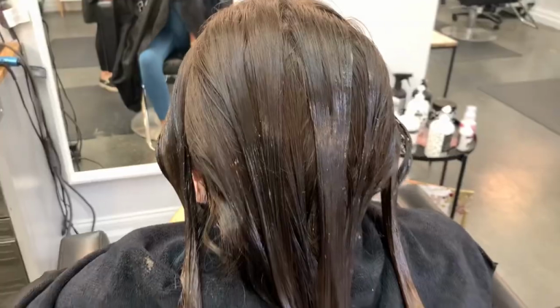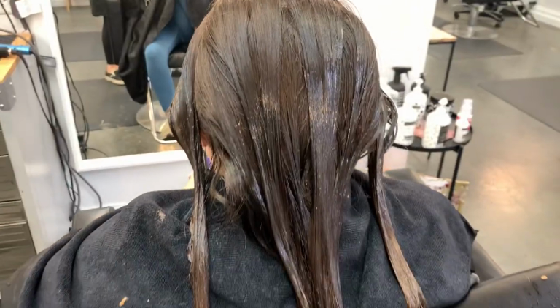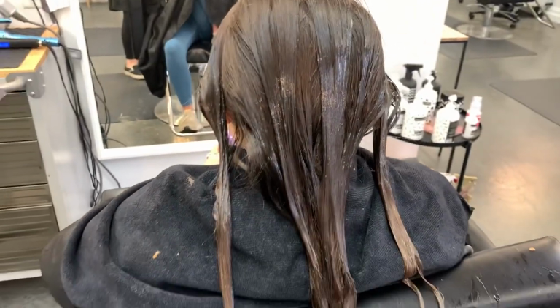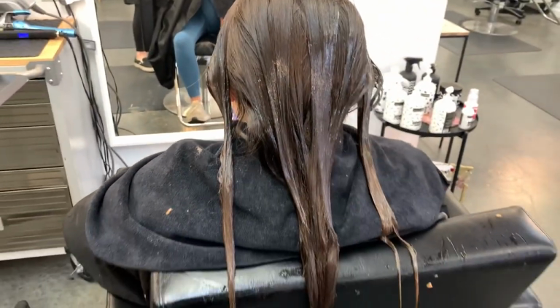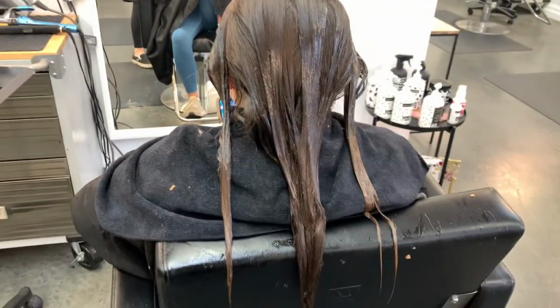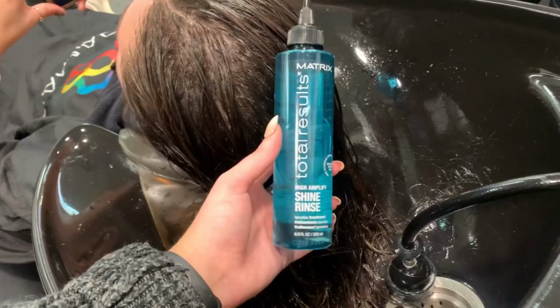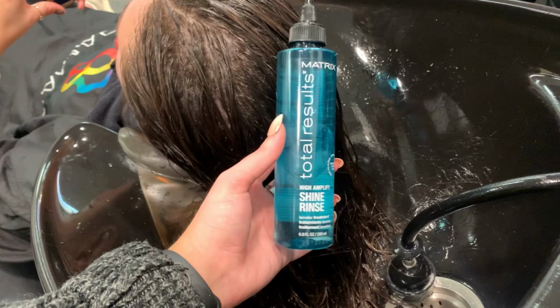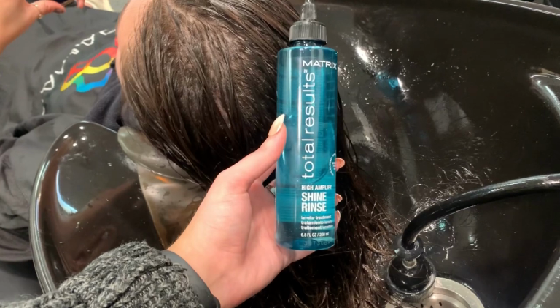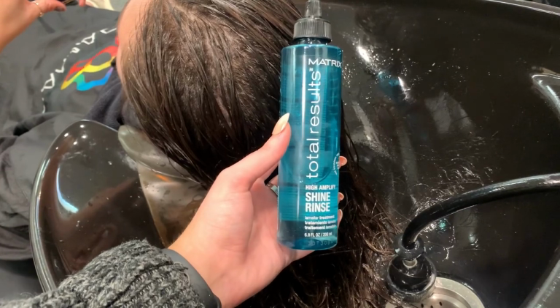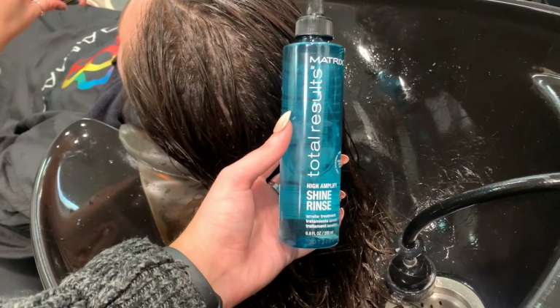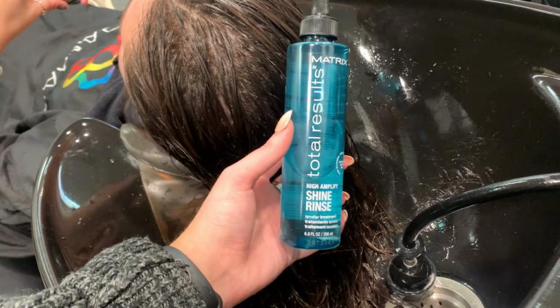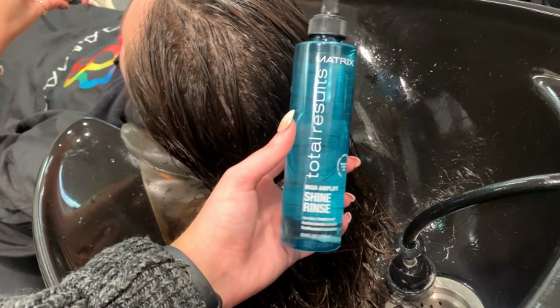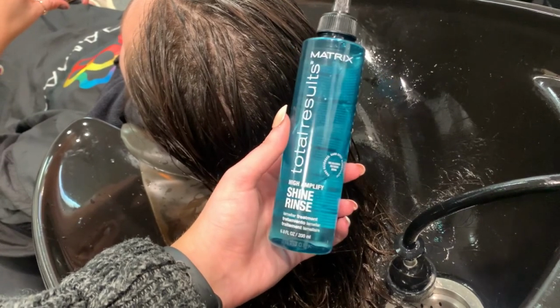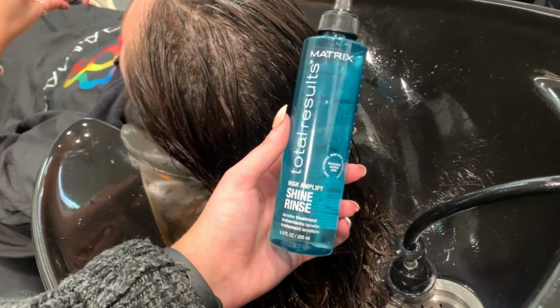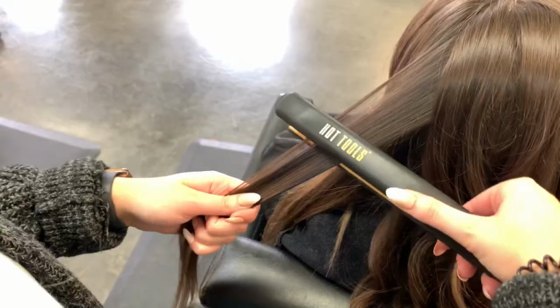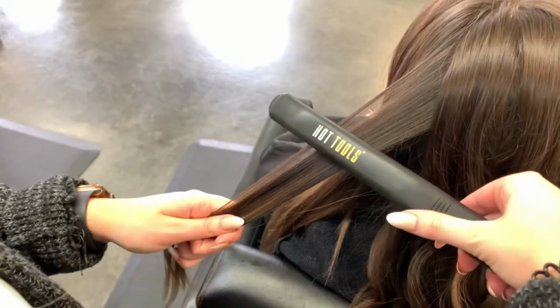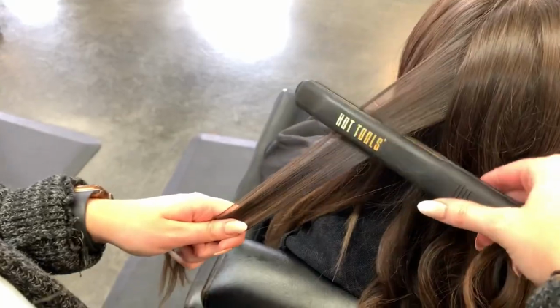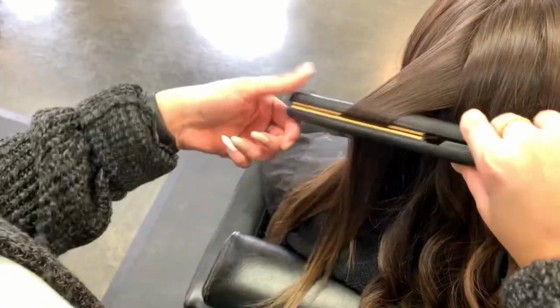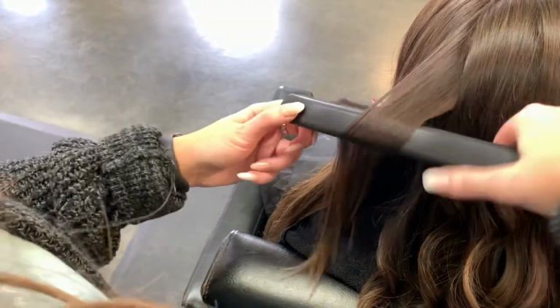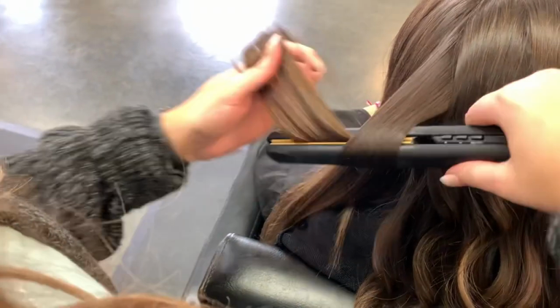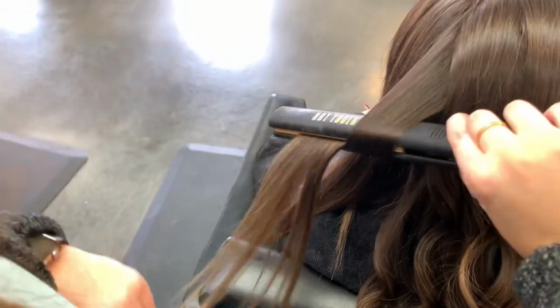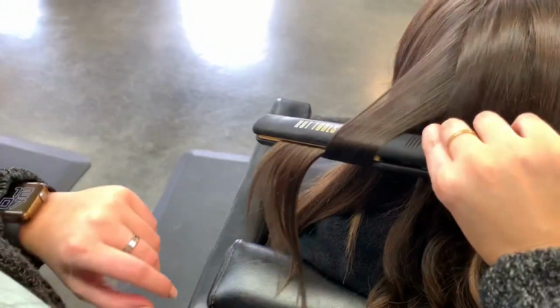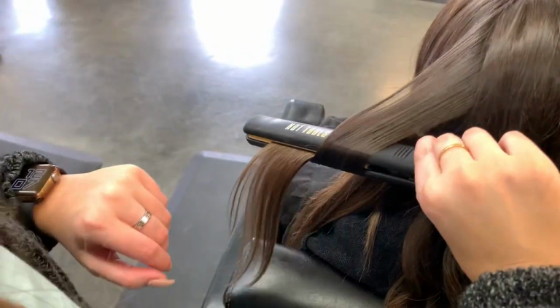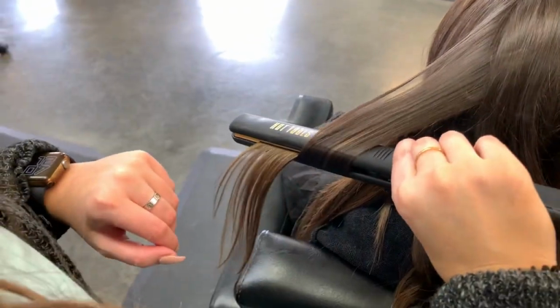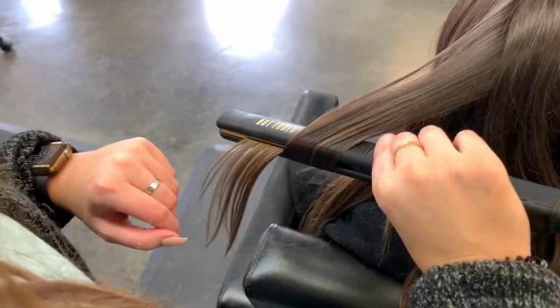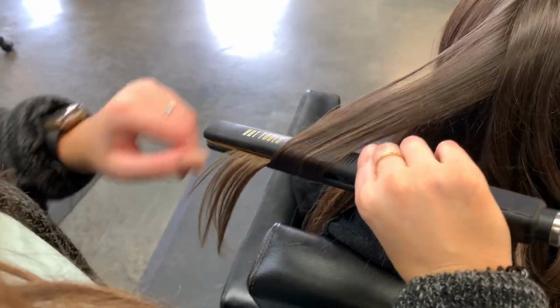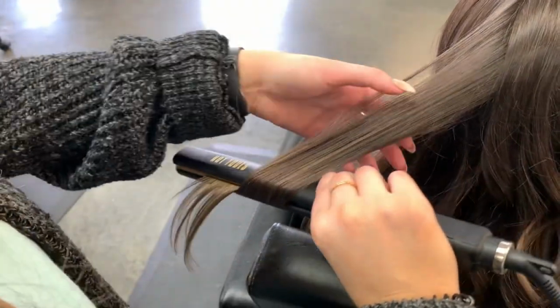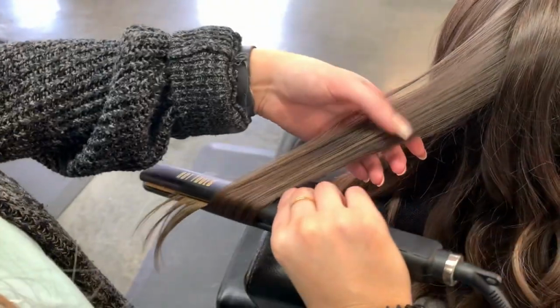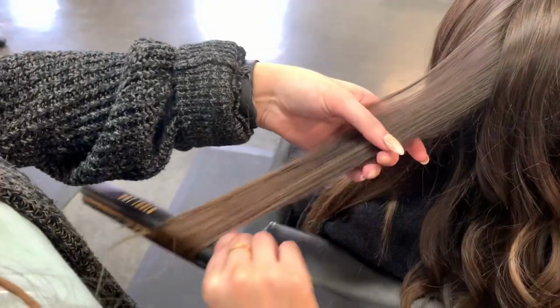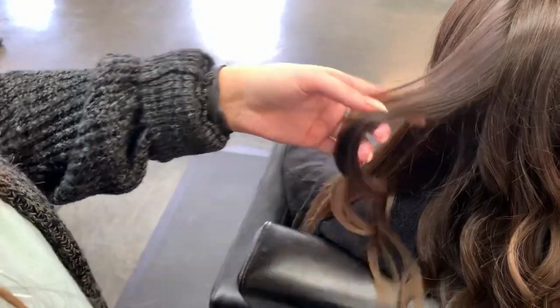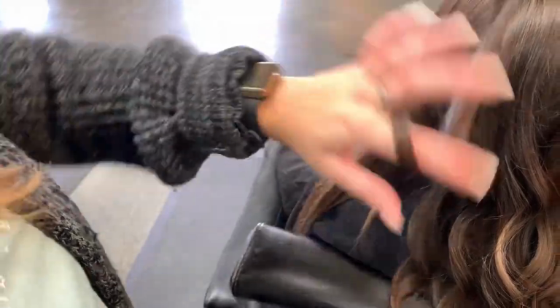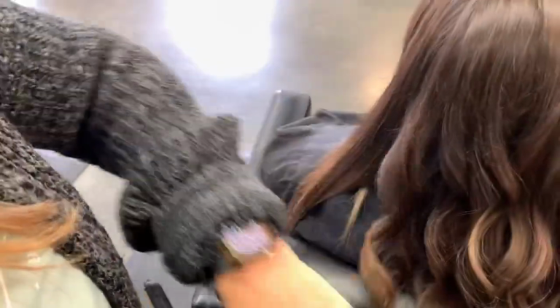I also want to give a huge shout out to the Matrix Shine Rinse — I think it's called a lamellar treatment. It is amazing. It made her hair super soft and shiny within eight seconds. Yes, eight seconds. And now we're going to be moving on to curling it.